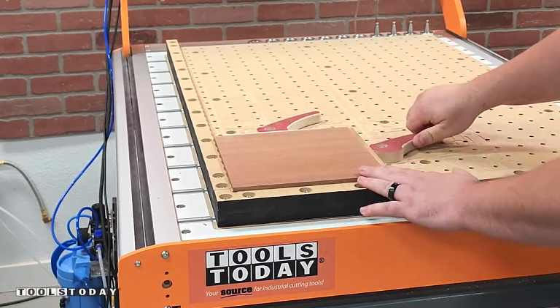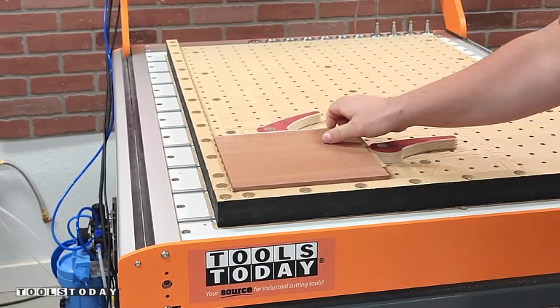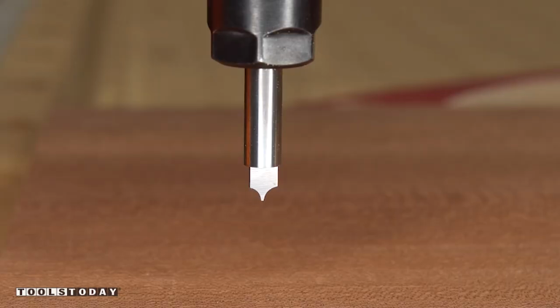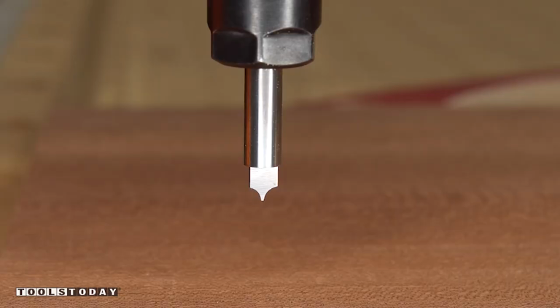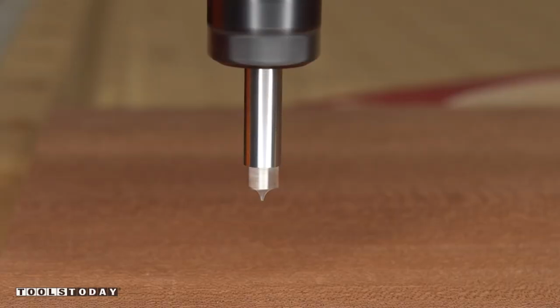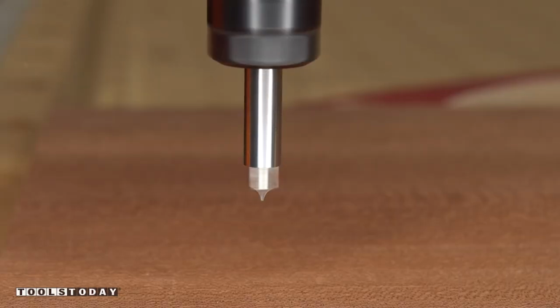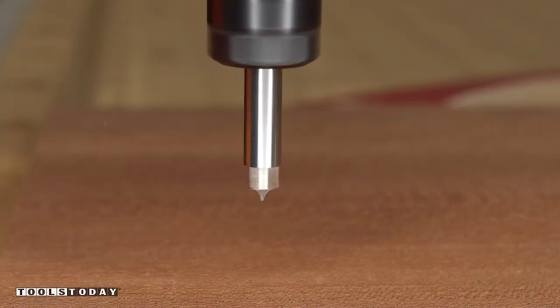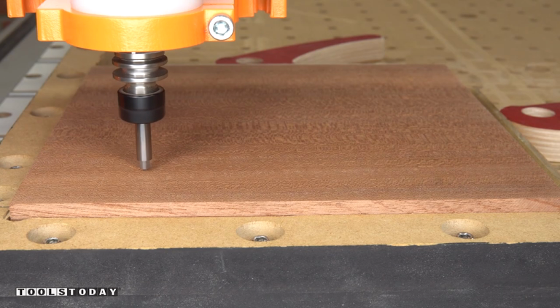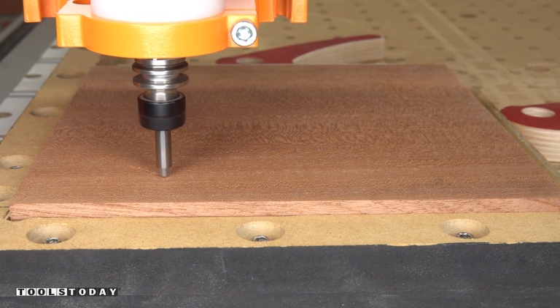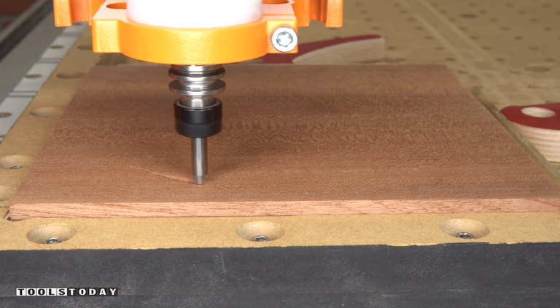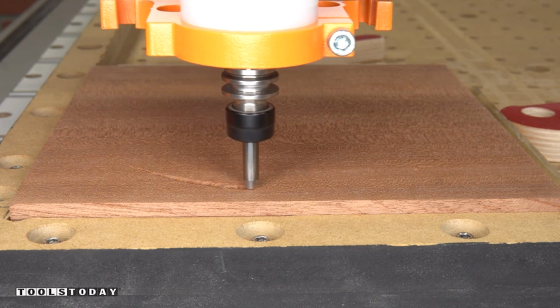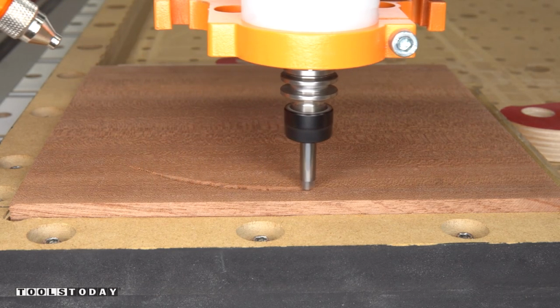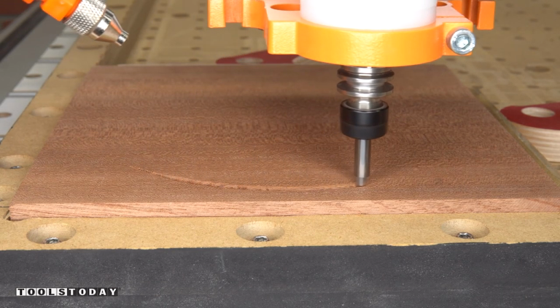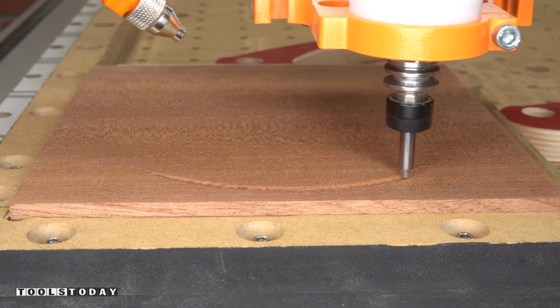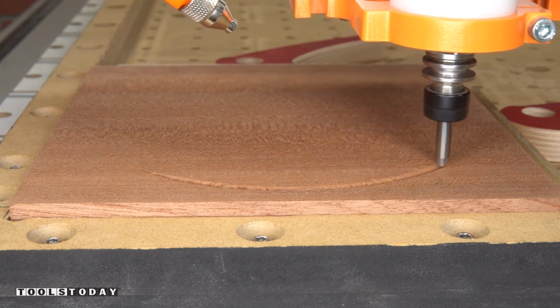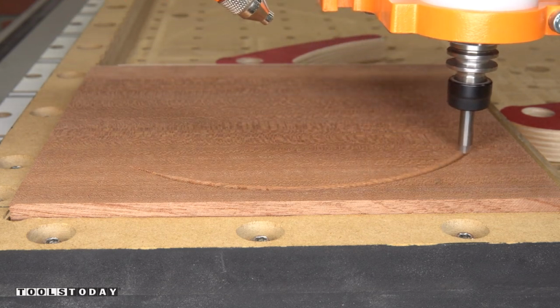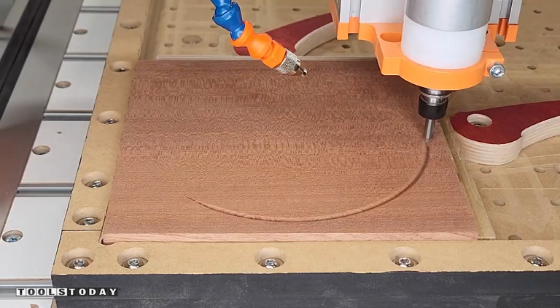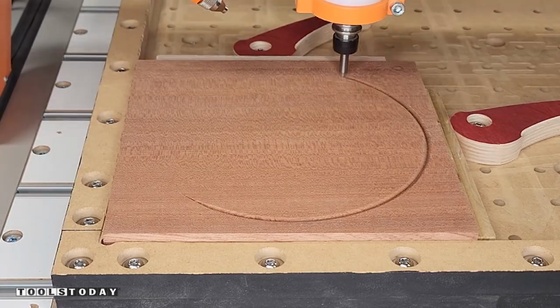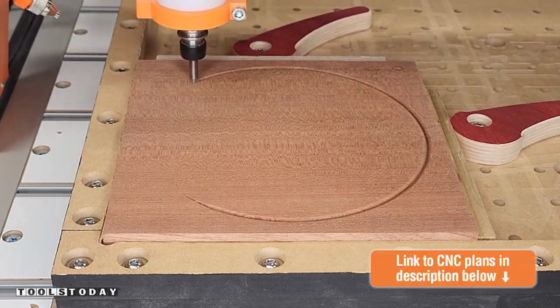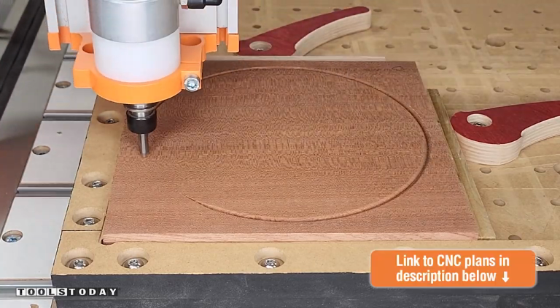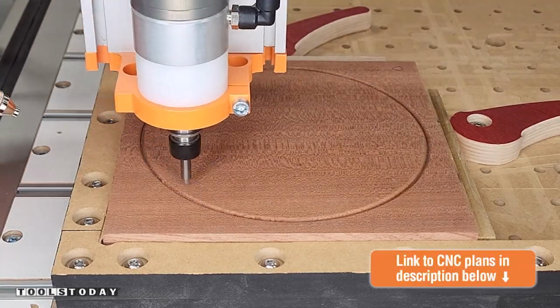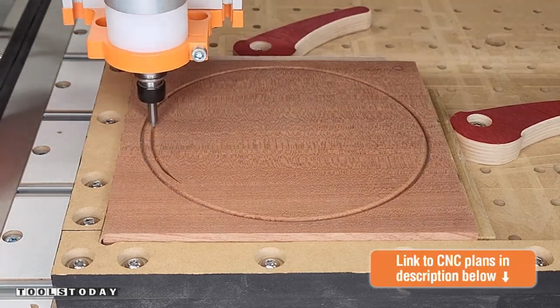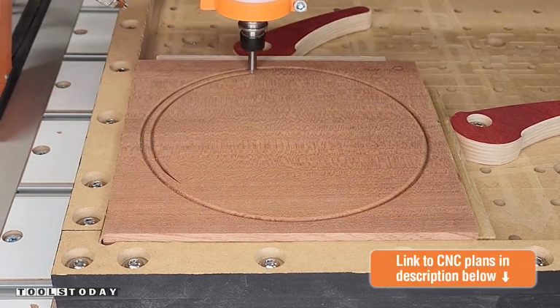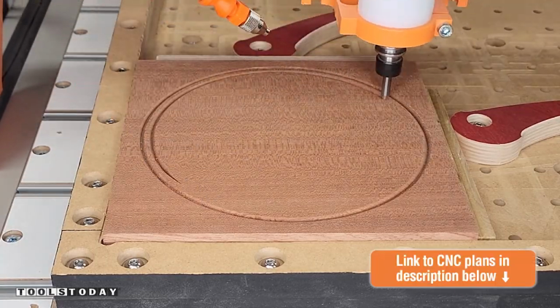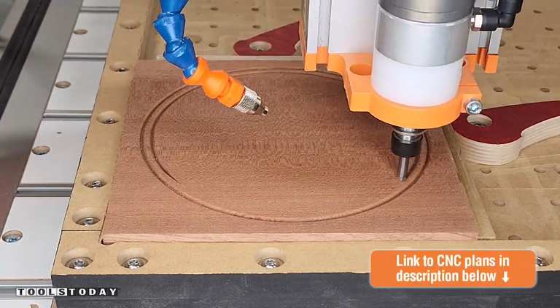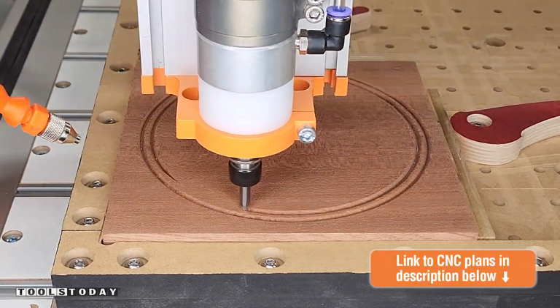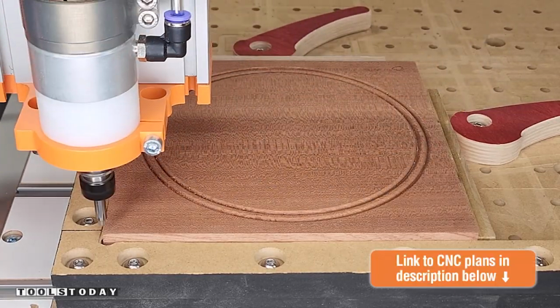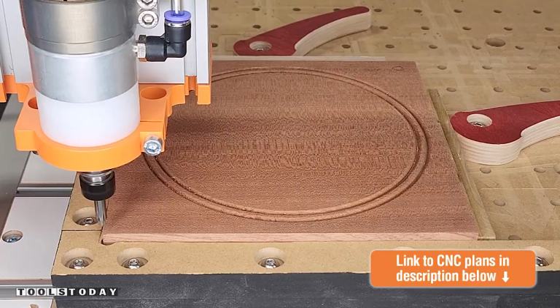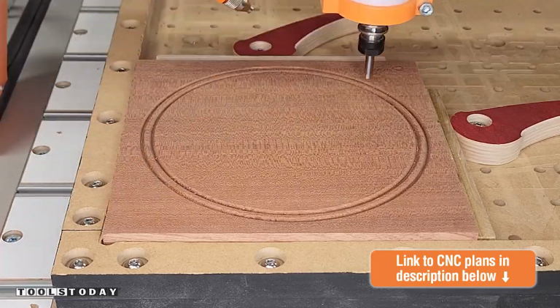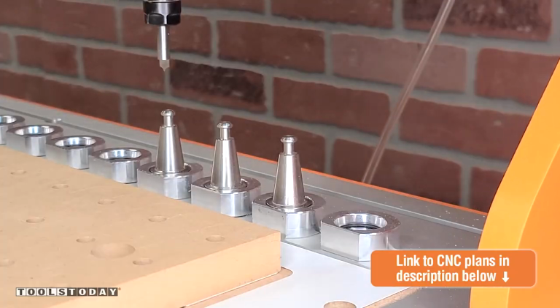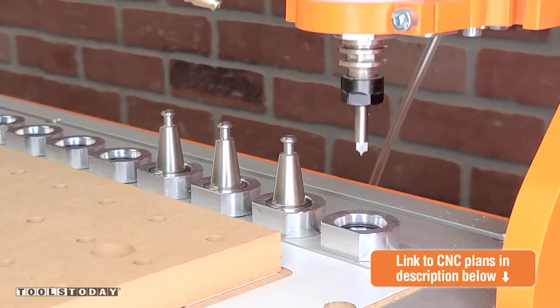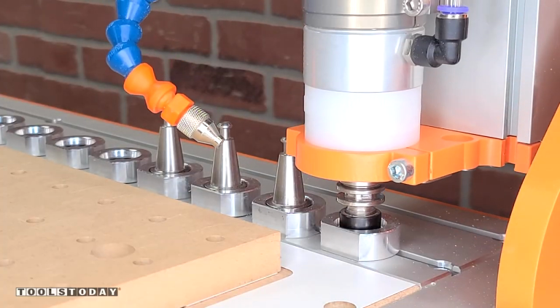Today we're going to start on a new project, making some catch-all trays. I'm going to be making three separate trays, all with slightly different designs. We do have the plans for this available on our website, so definitely check those out there — it goes over everything in detail.